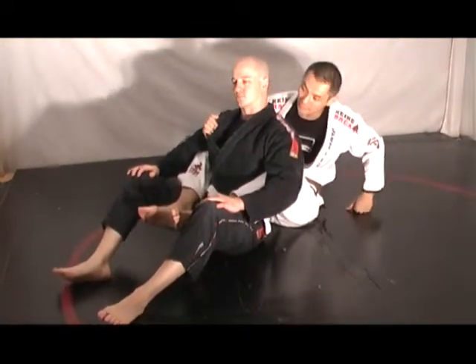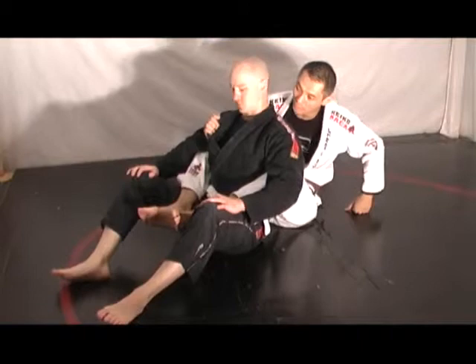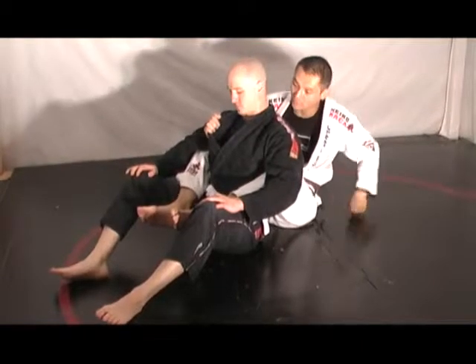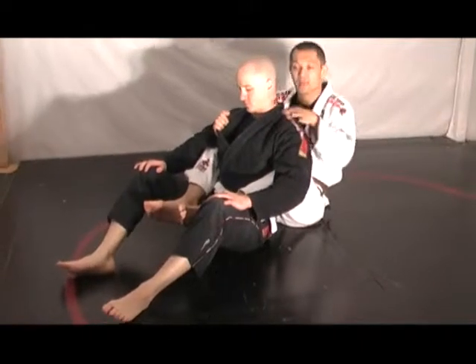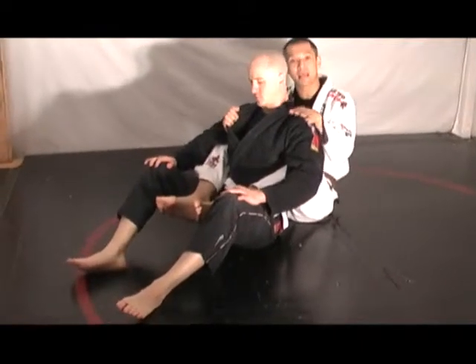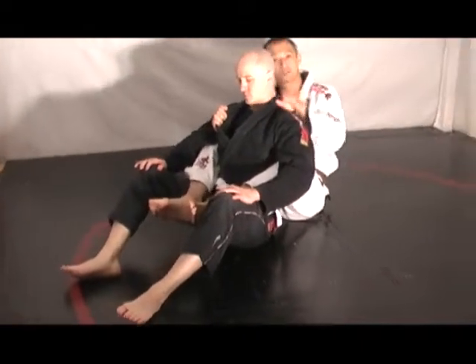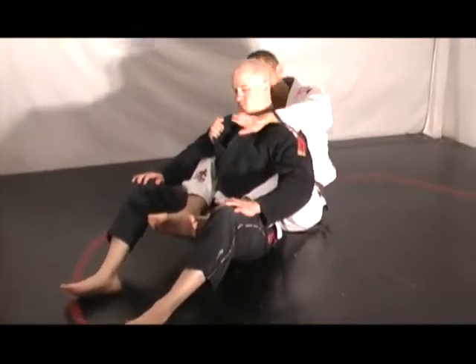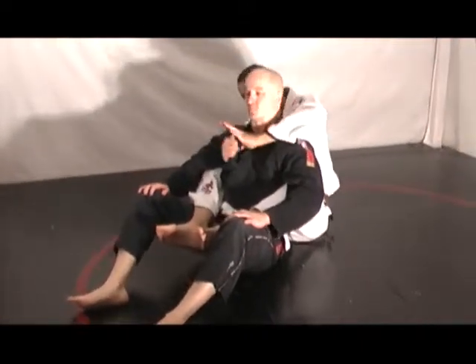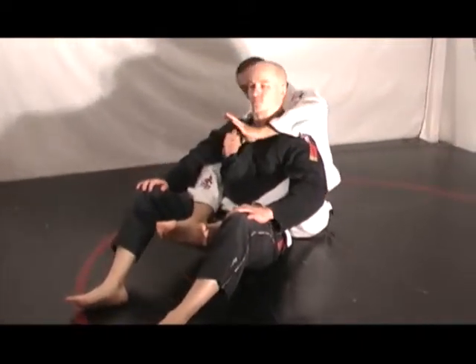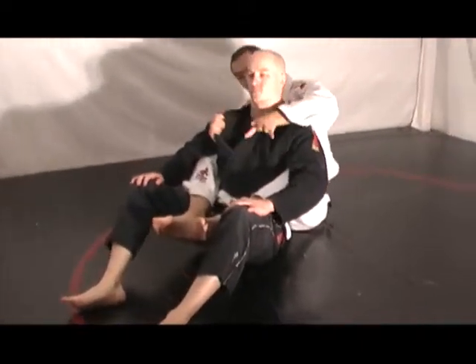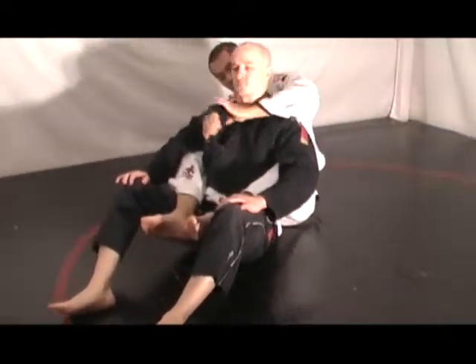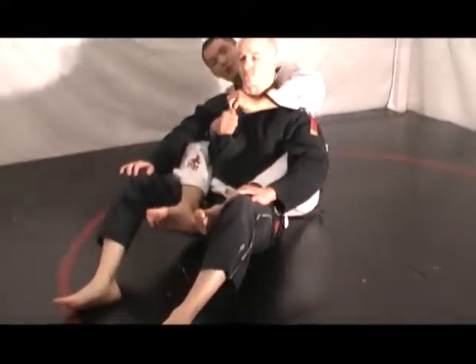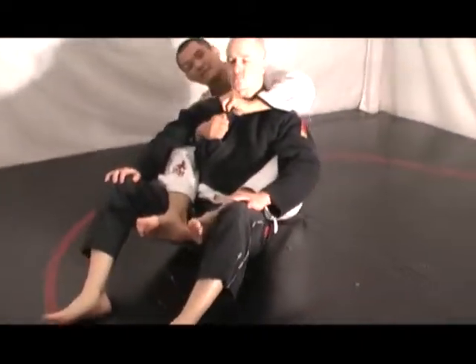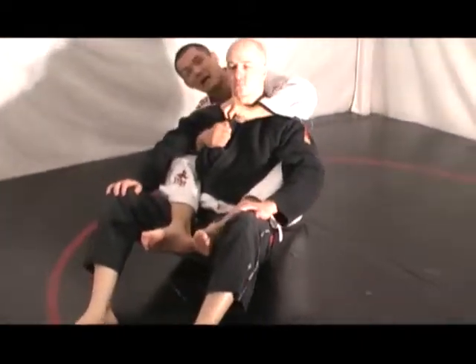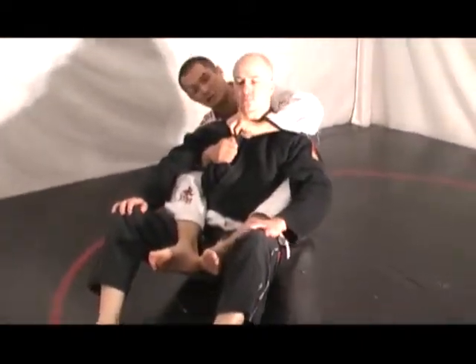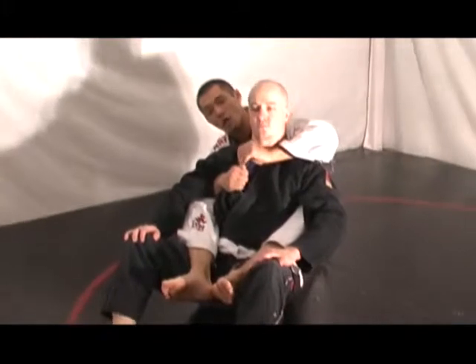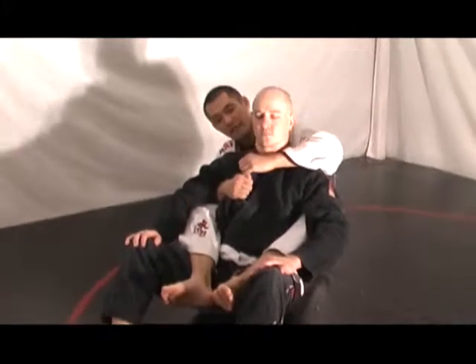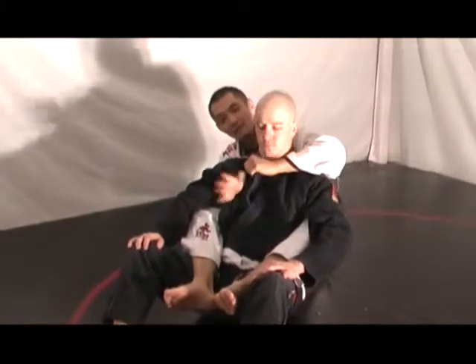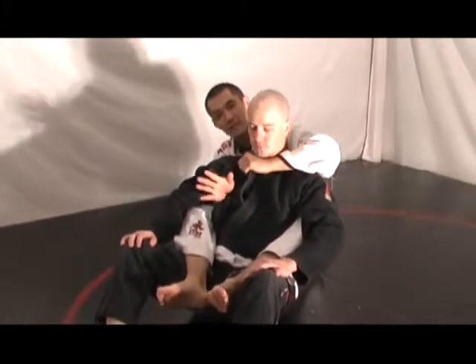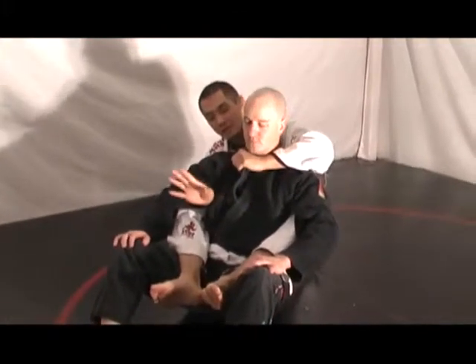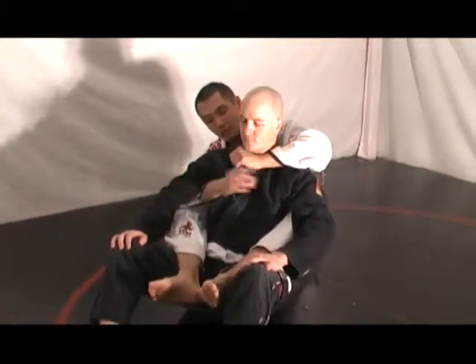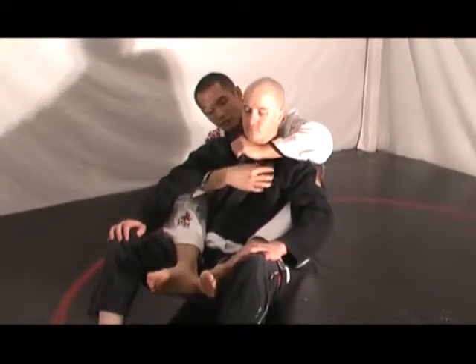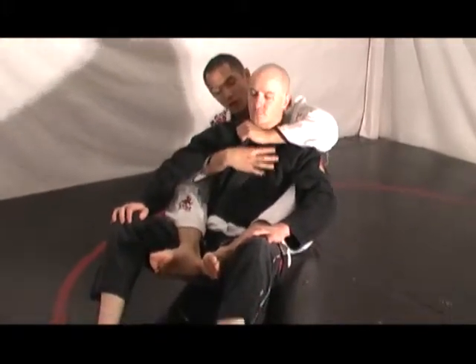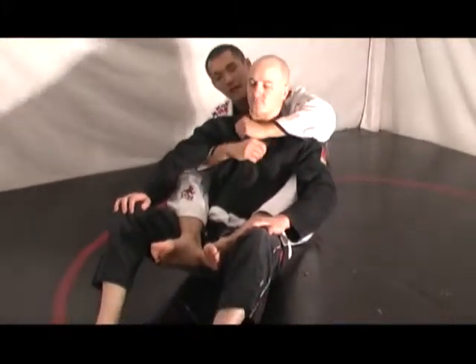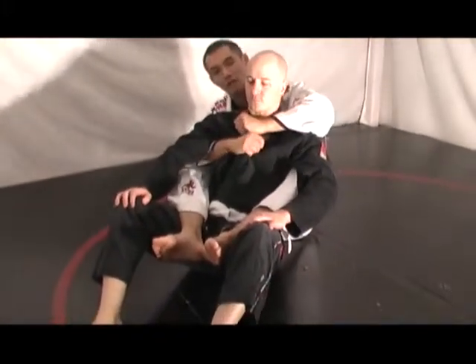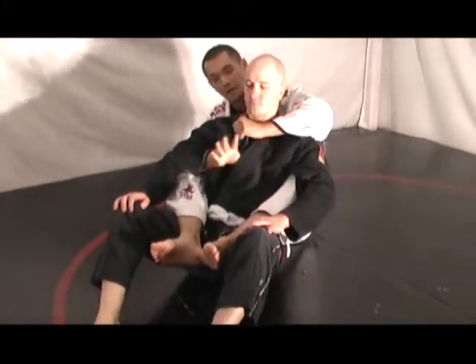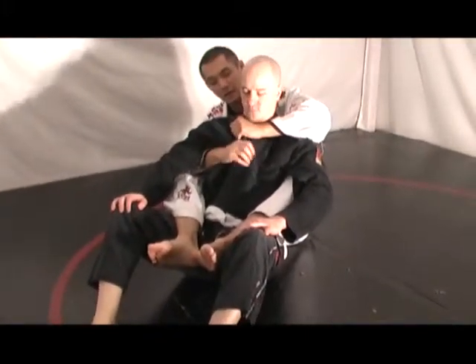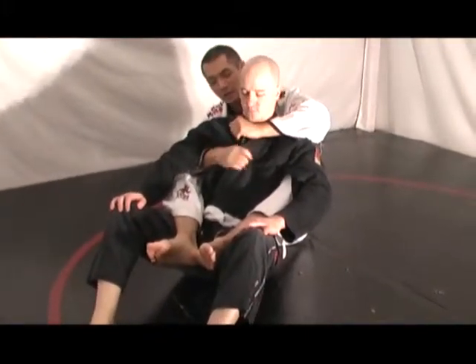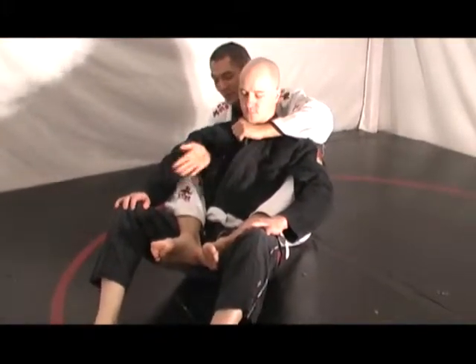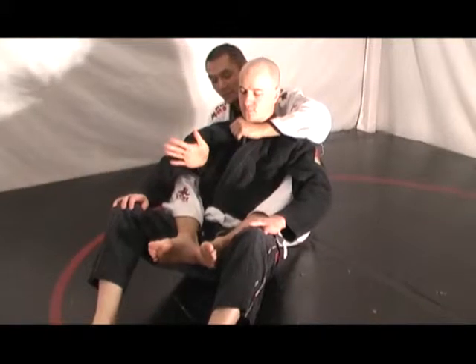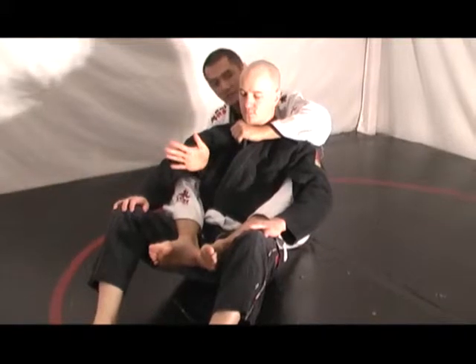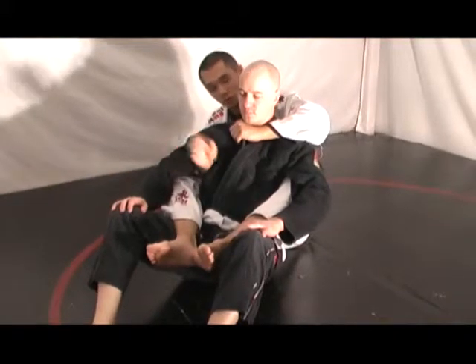See the lapel like this? This hand is fed the lapel. I put my thumb on the inside like so. Once I have this, then this hand reaches across for the other side. This hand stays underneath the shoulder.